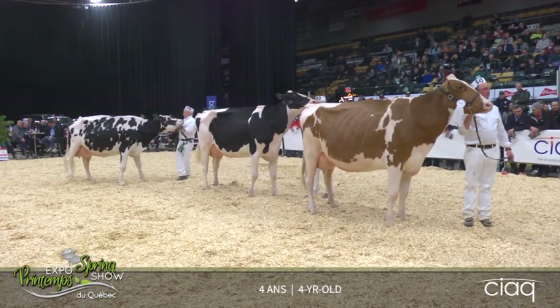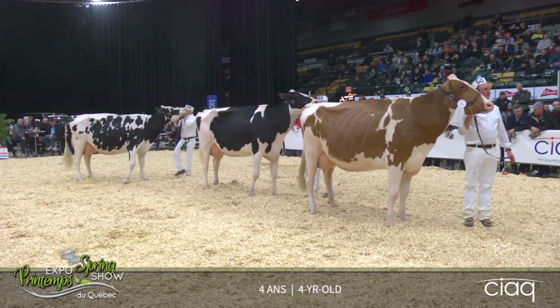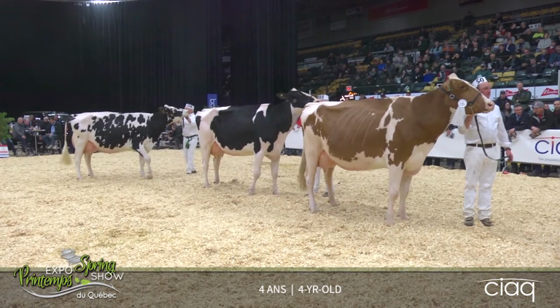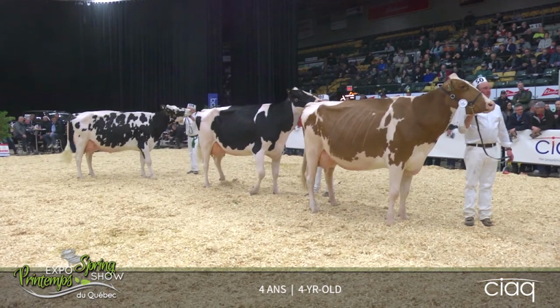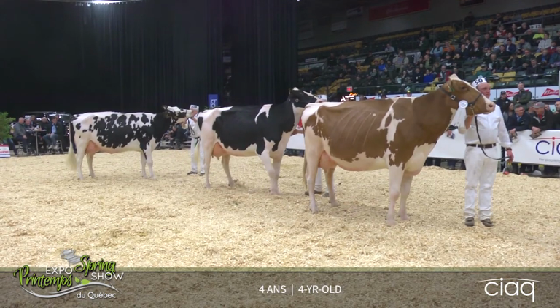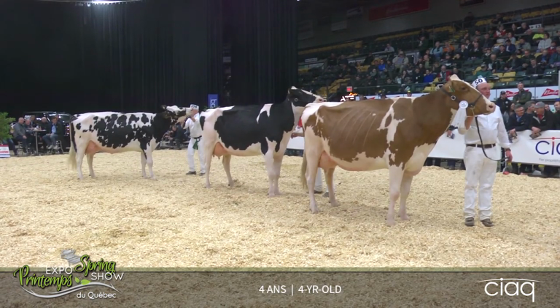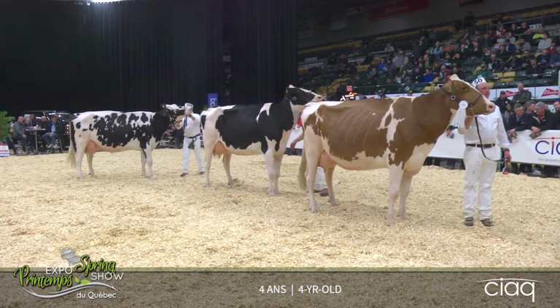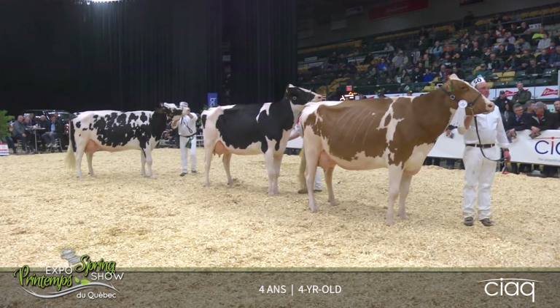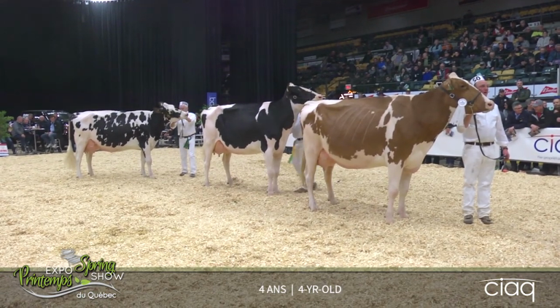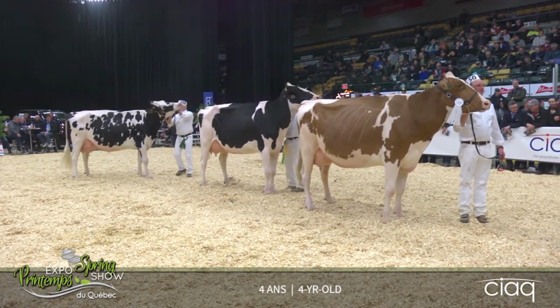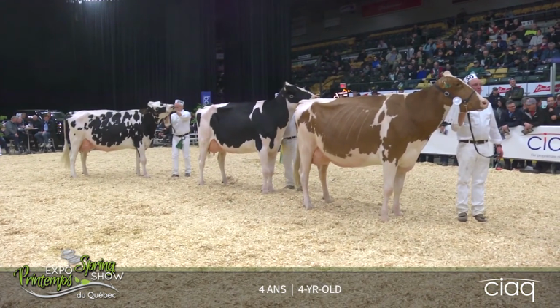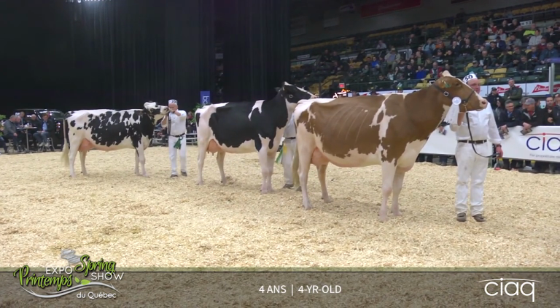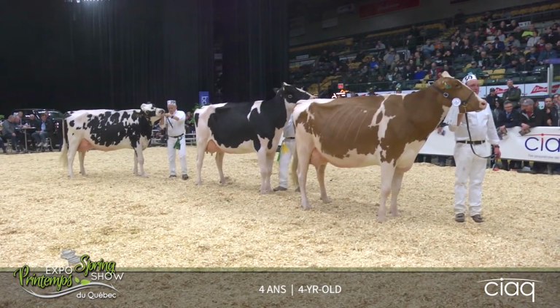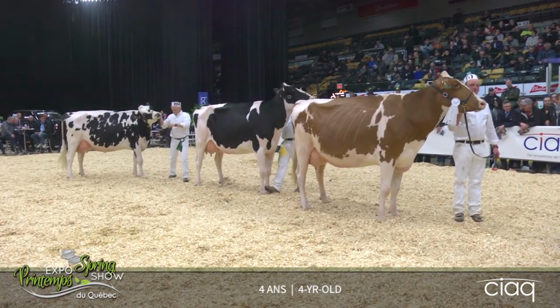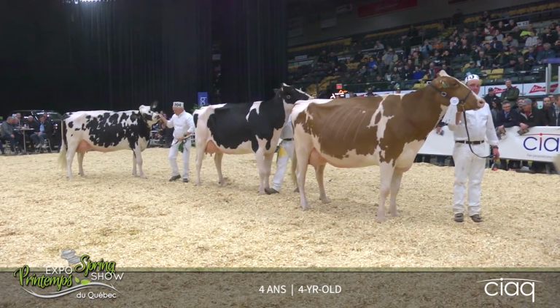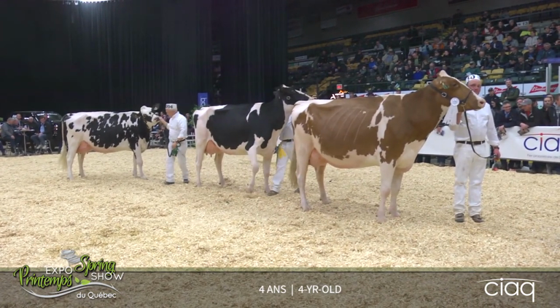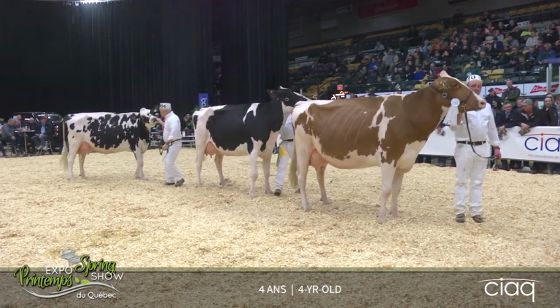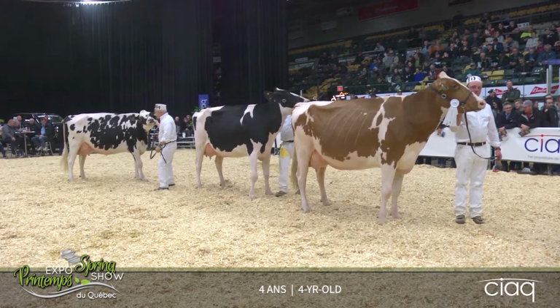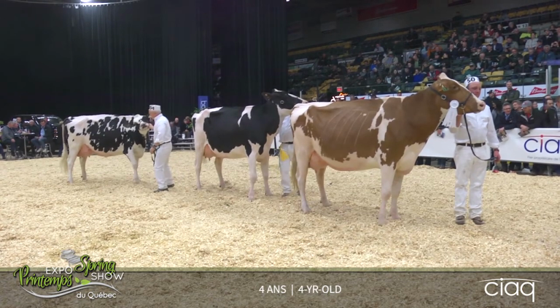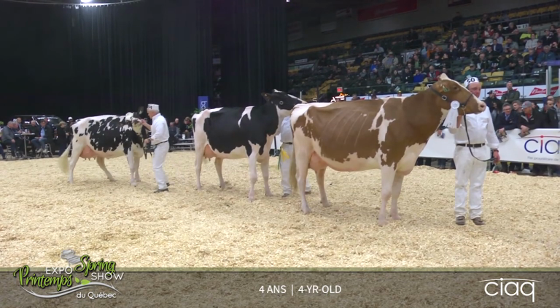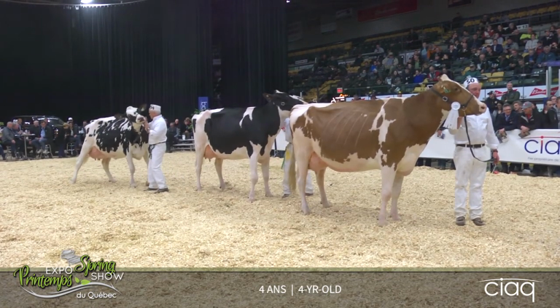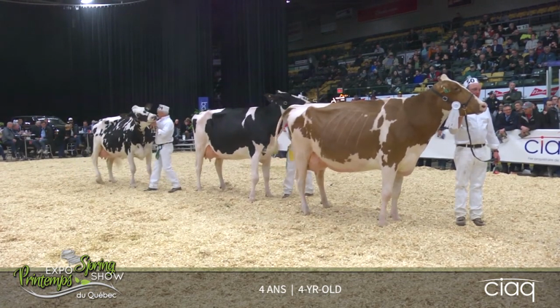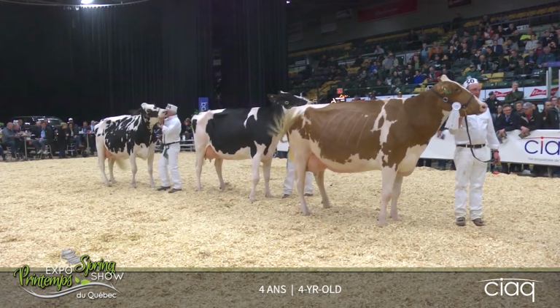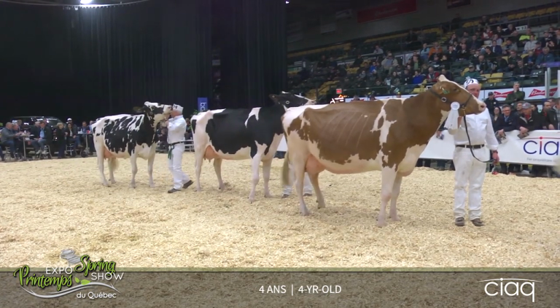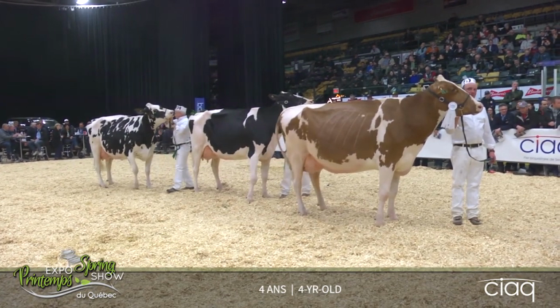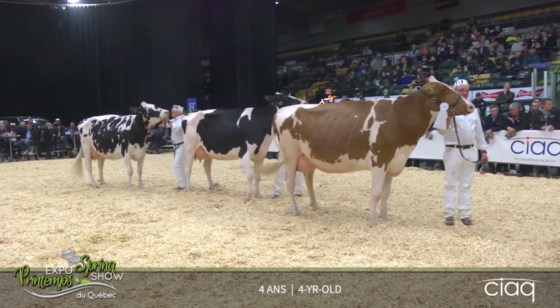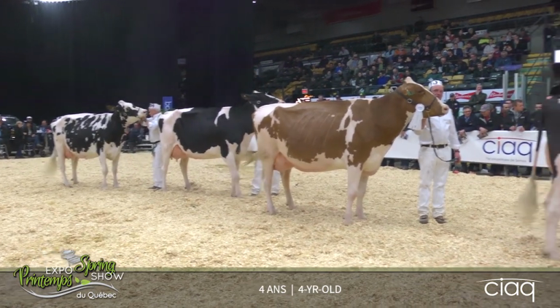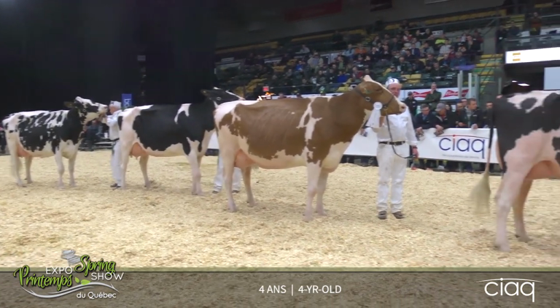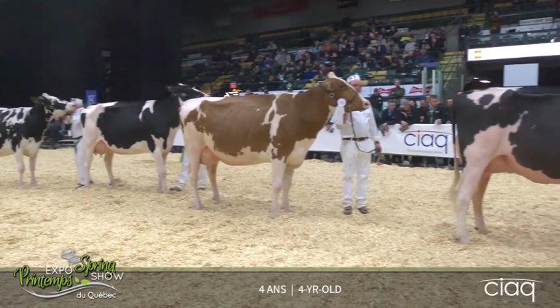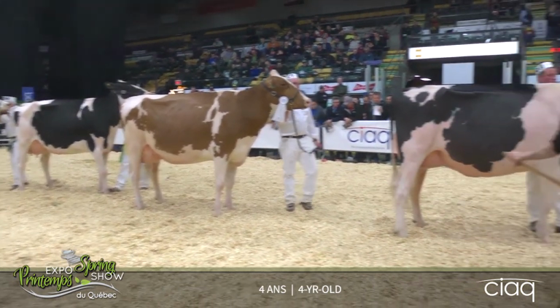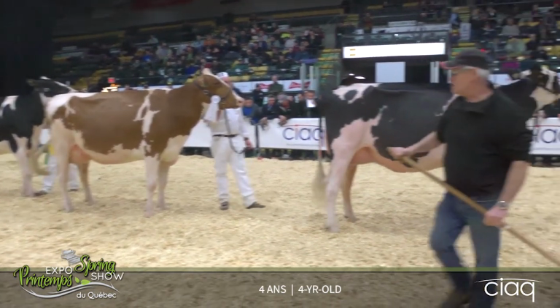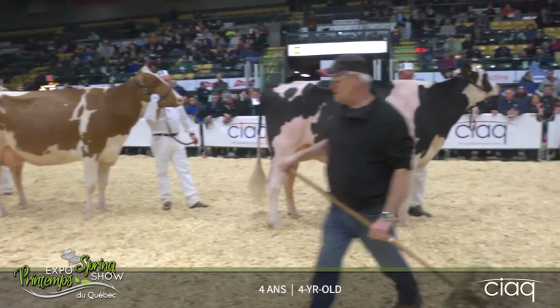Our fourth-place cow over the cow in fifth — a cow showing me a lot more strength to her feet and suspensory. She's showing me a little more udder texture and udder quality today, and our respectable cow here coming out in fifth. Thank you.